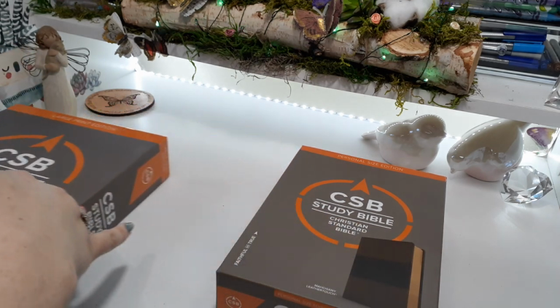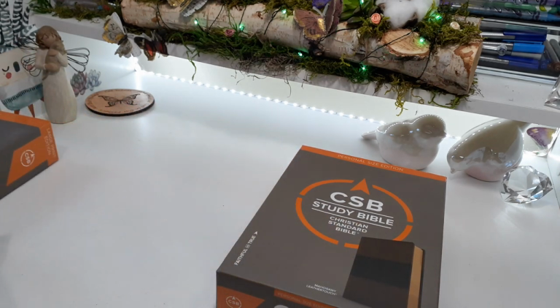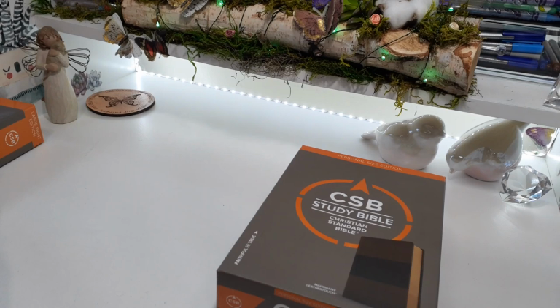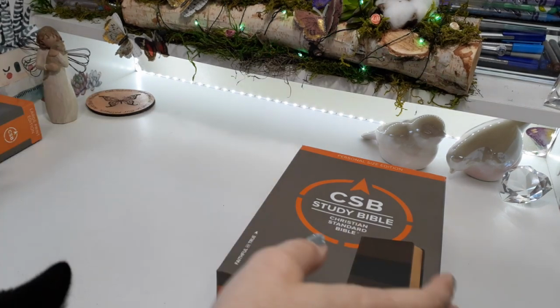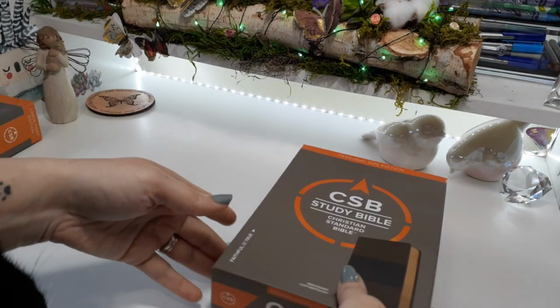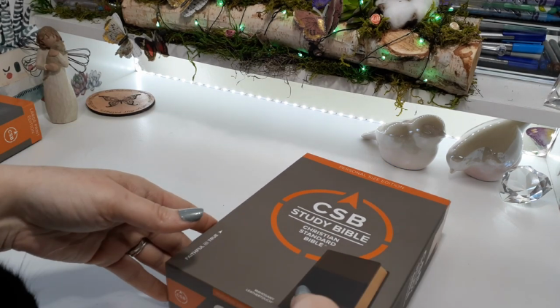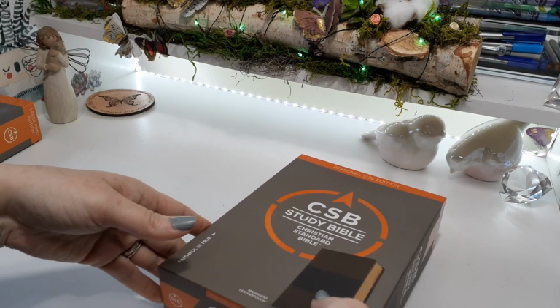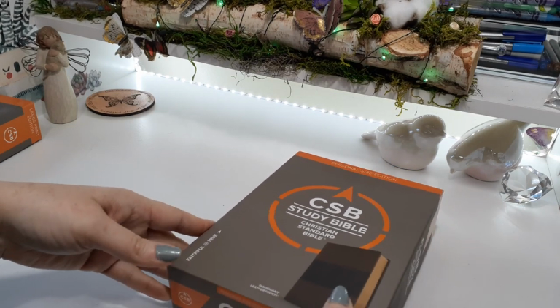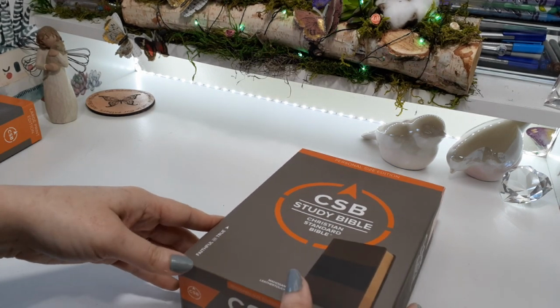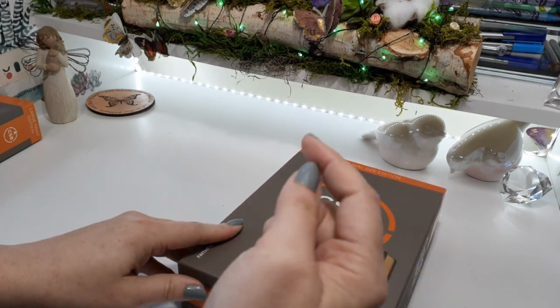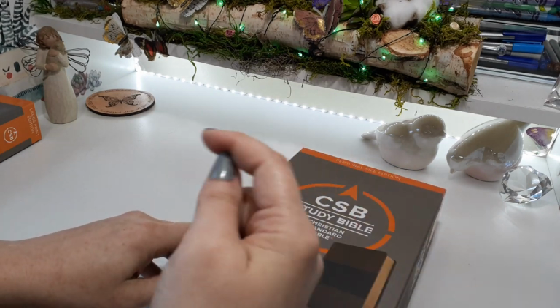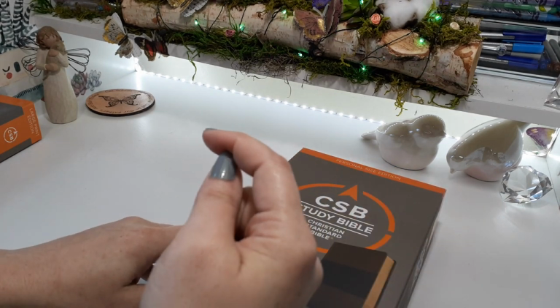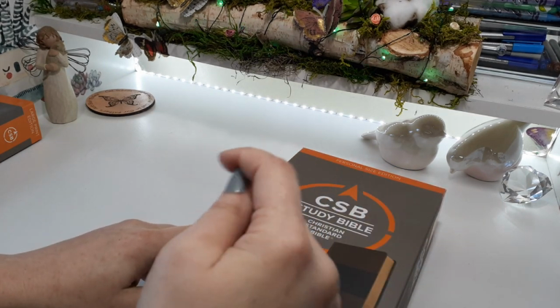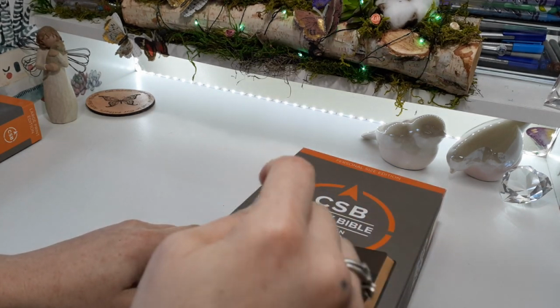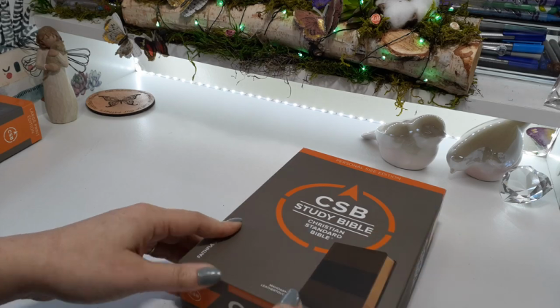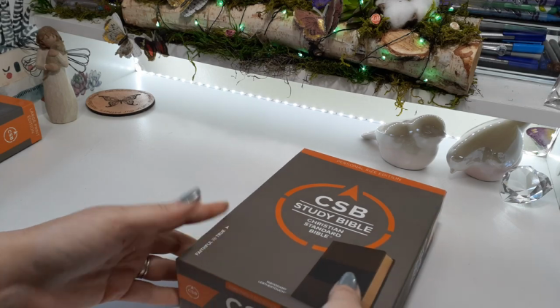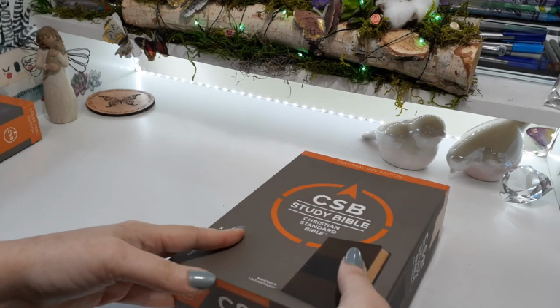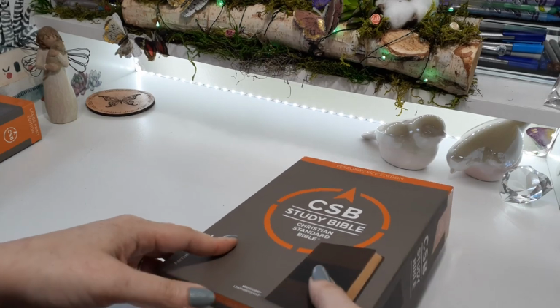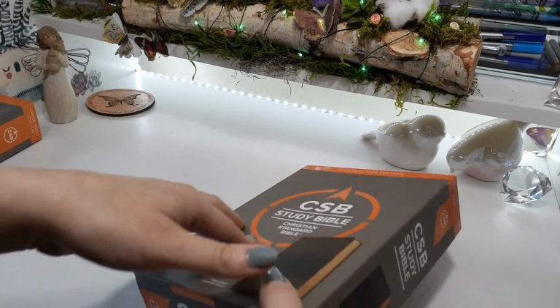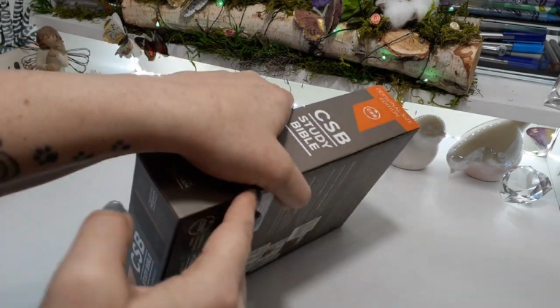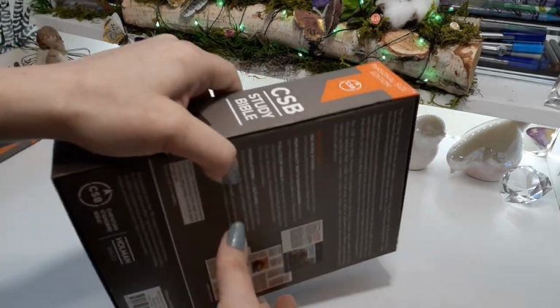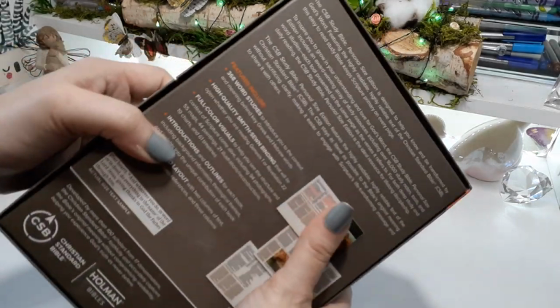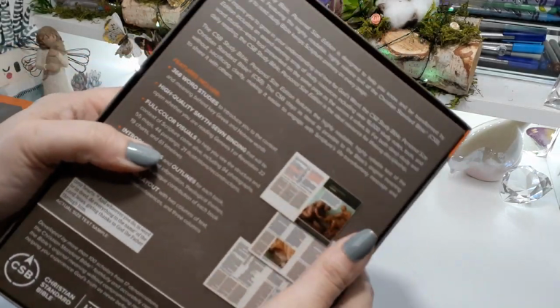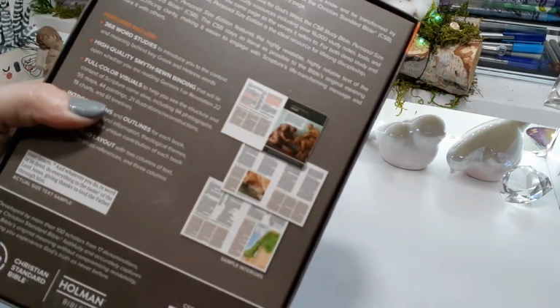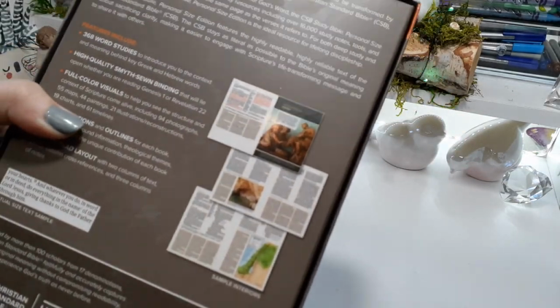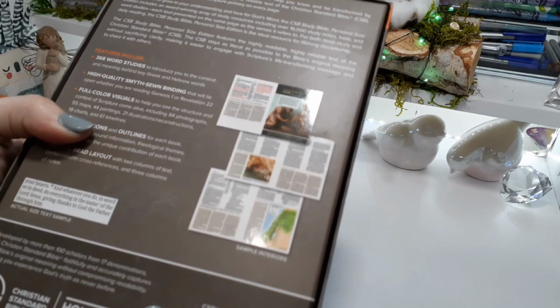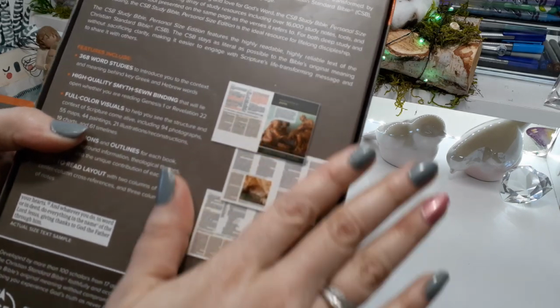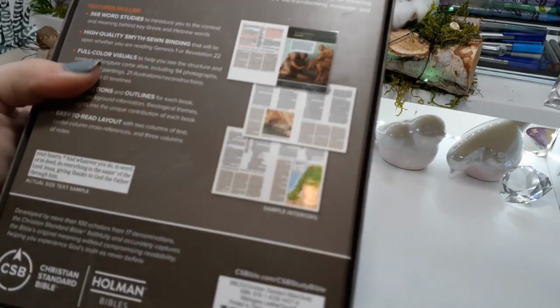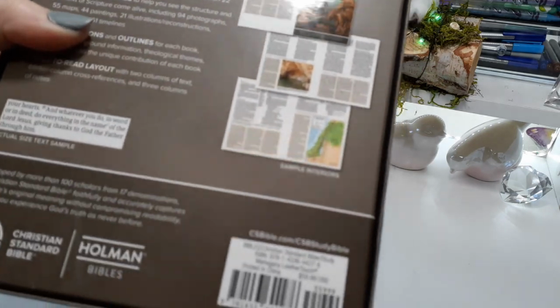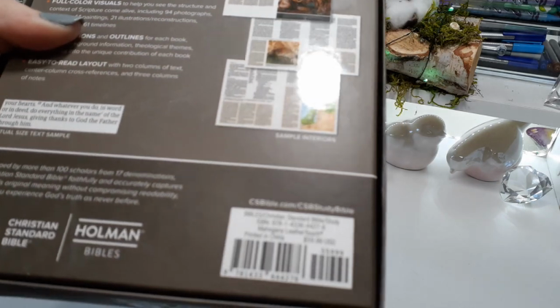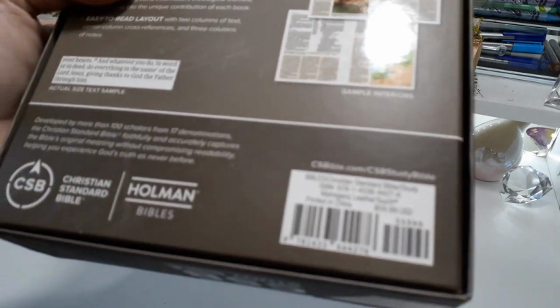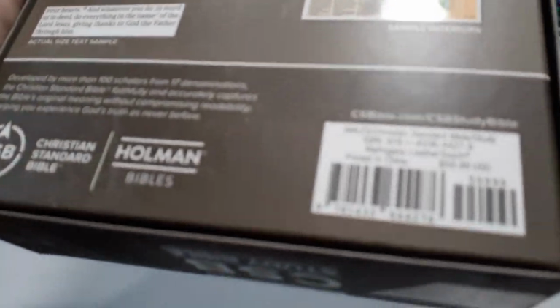I'll go ahead and leave the large print in the description box below and in the comment section, so you can go ahead and check that one out too, just for all my new subscribers.